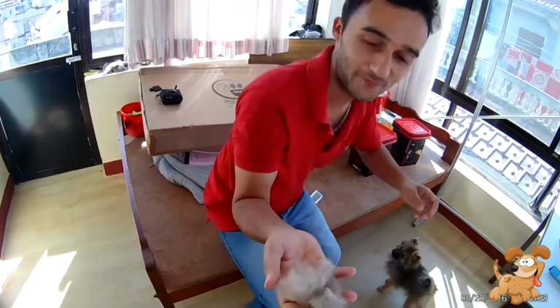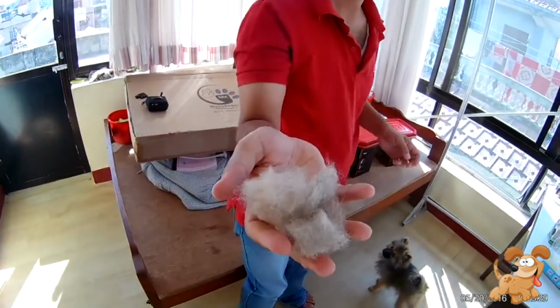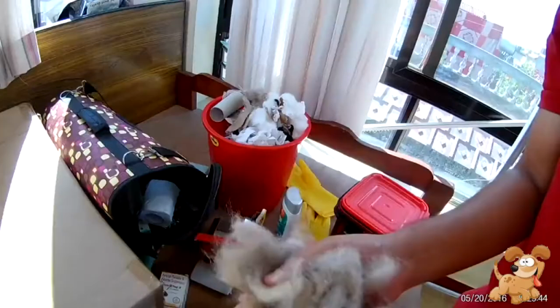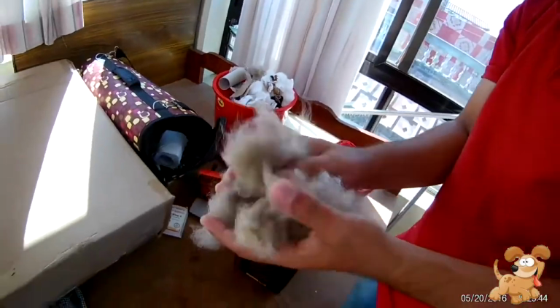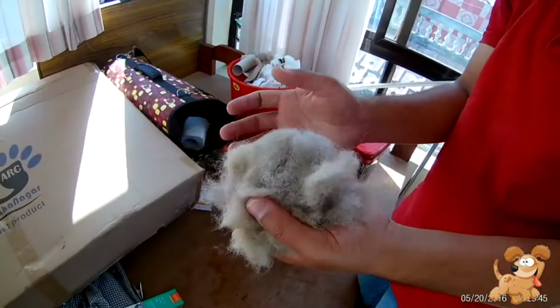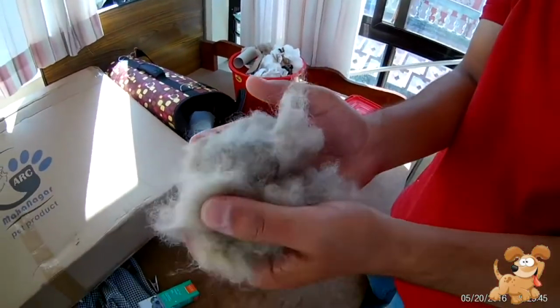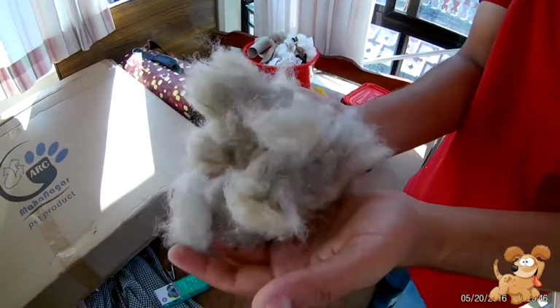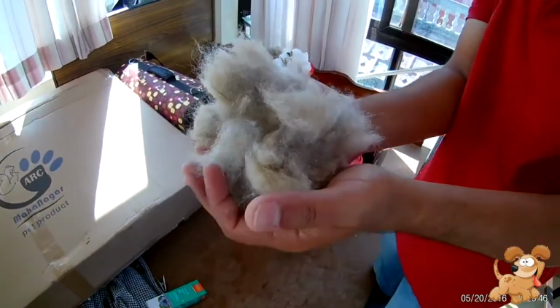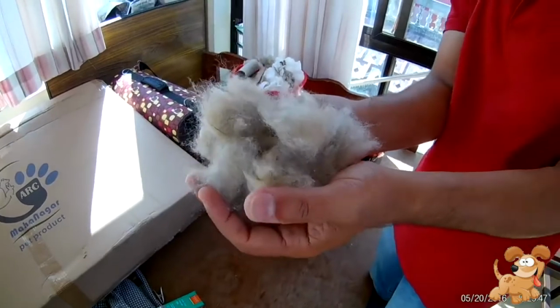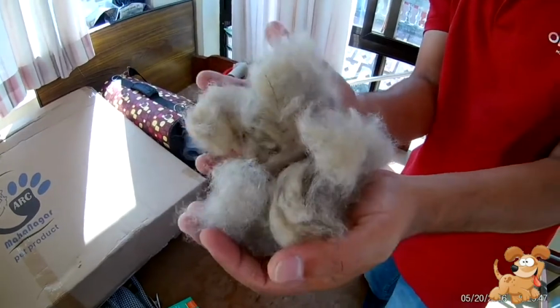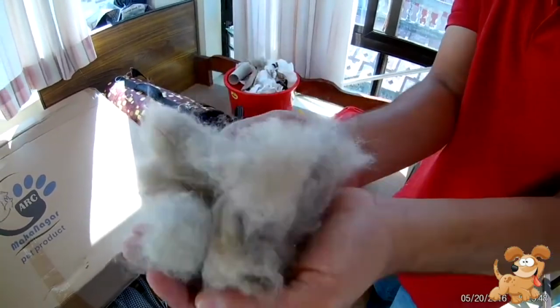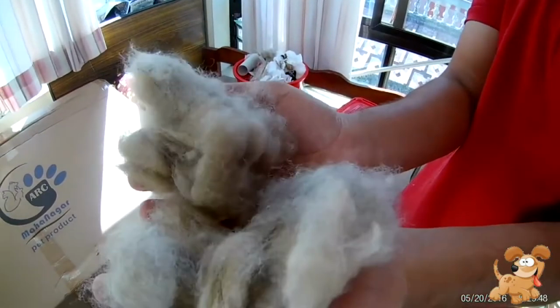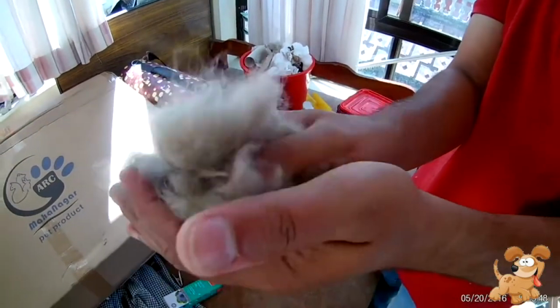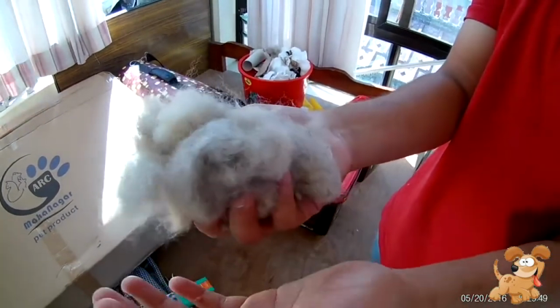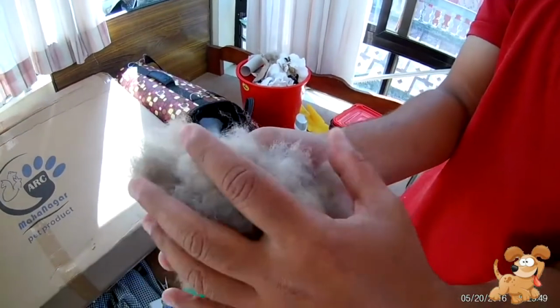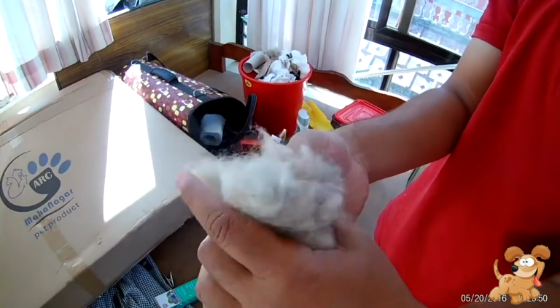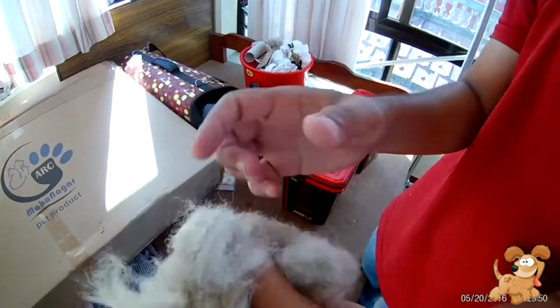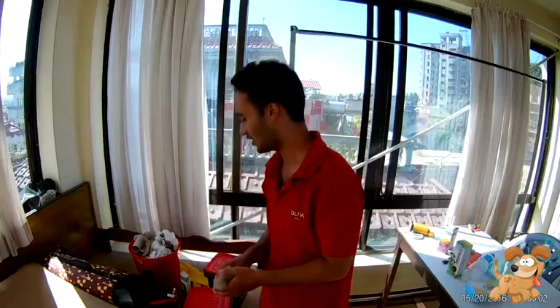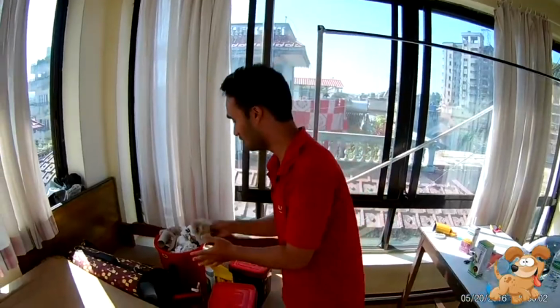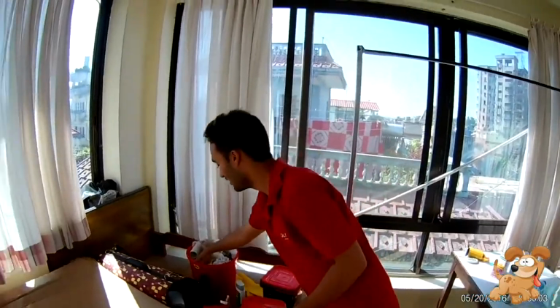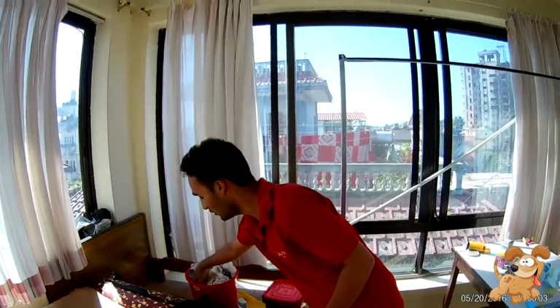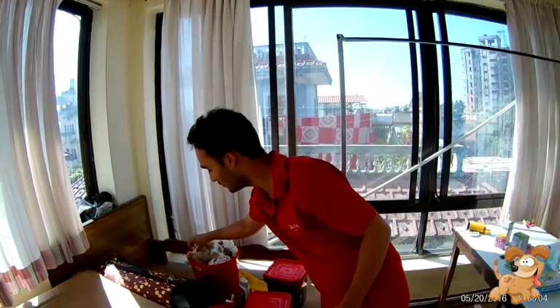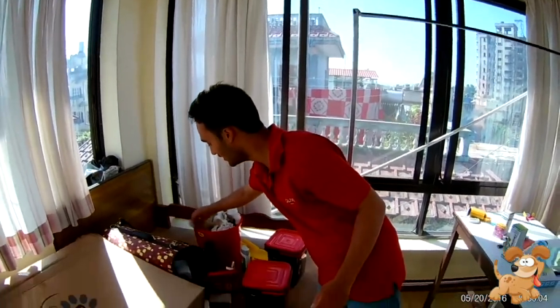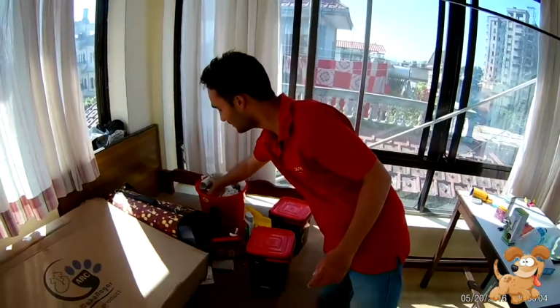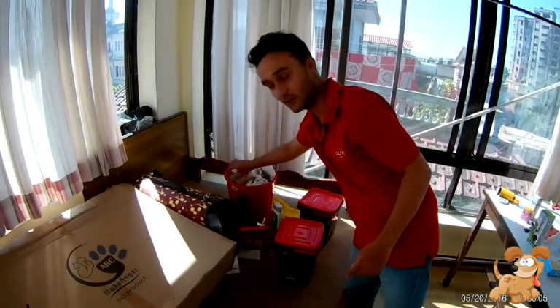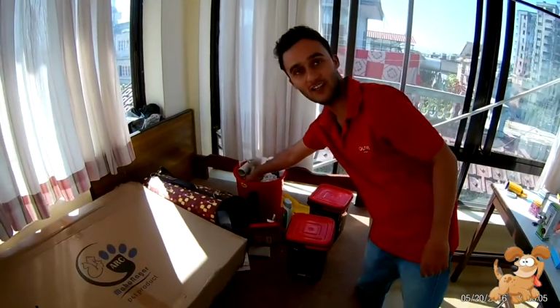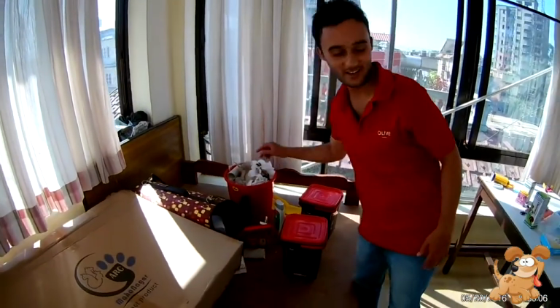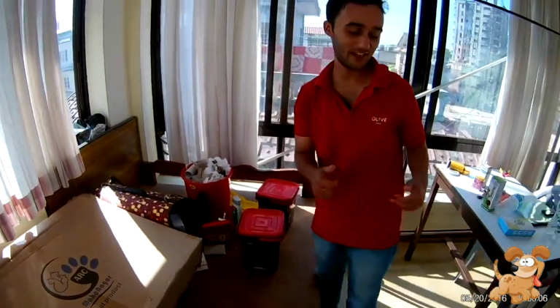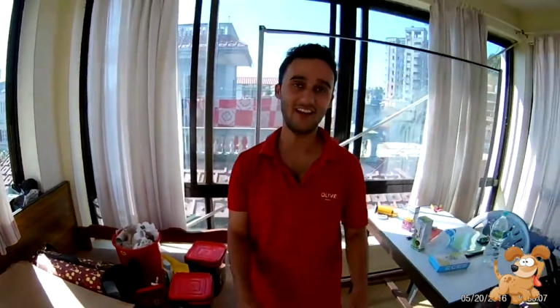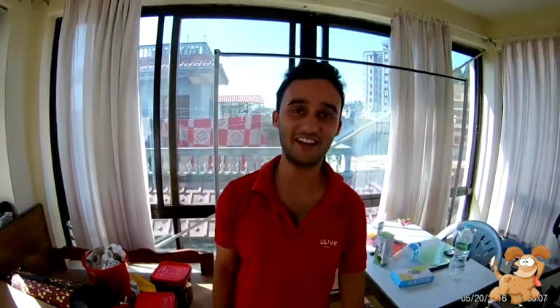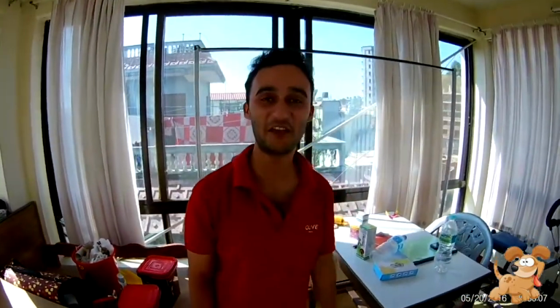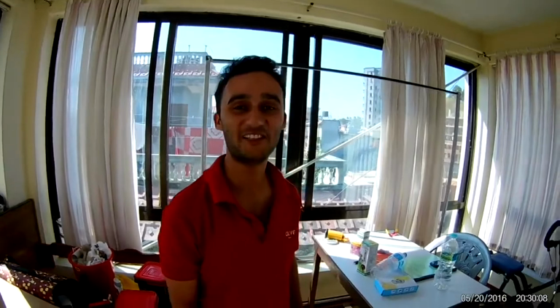More than this much hair we got in one week — this is the hair of one week. They shed a lot. Comb your Pomeranian's hair regularly and keep them healthy and shiny. Thank you for watching.